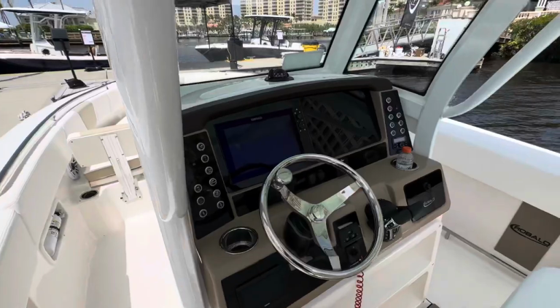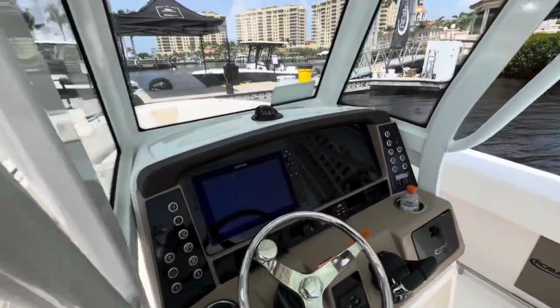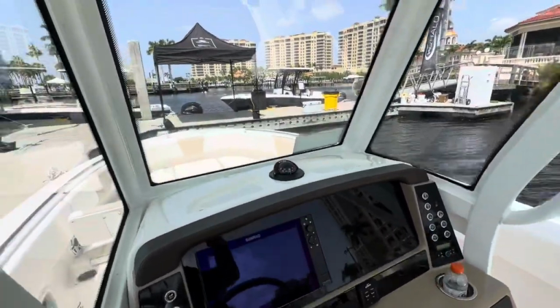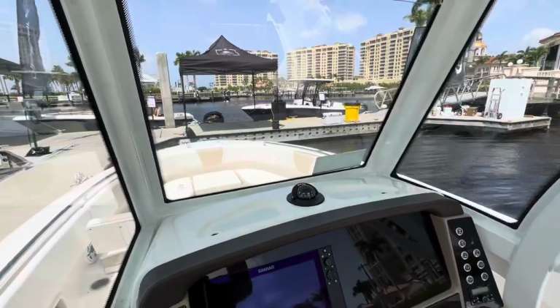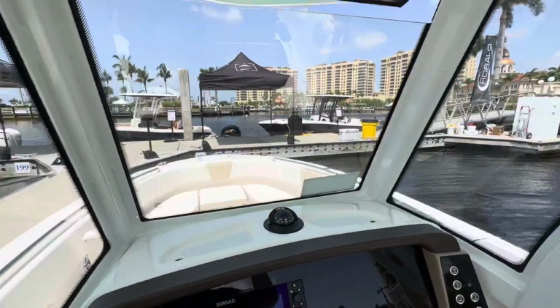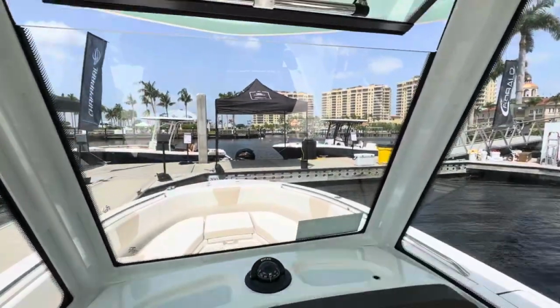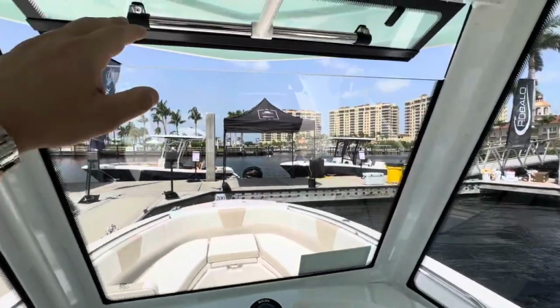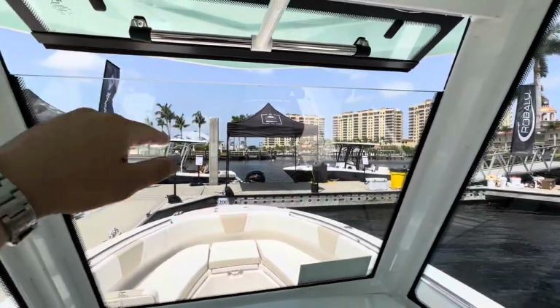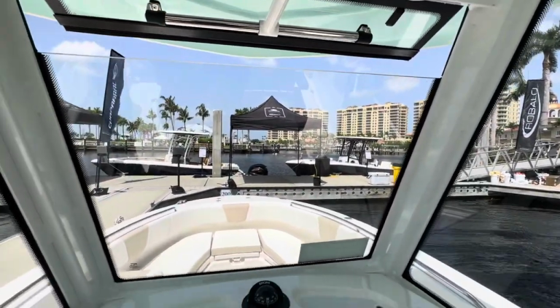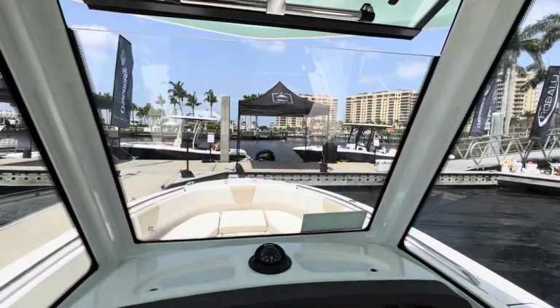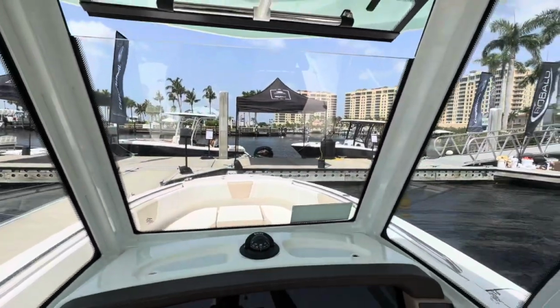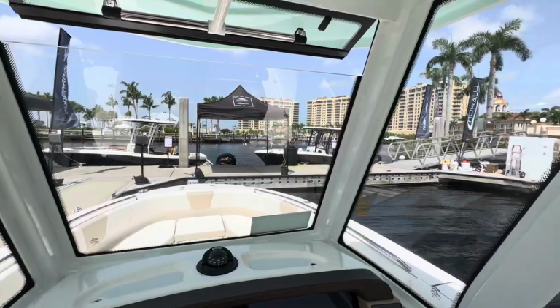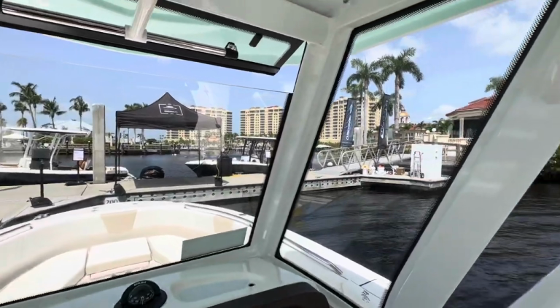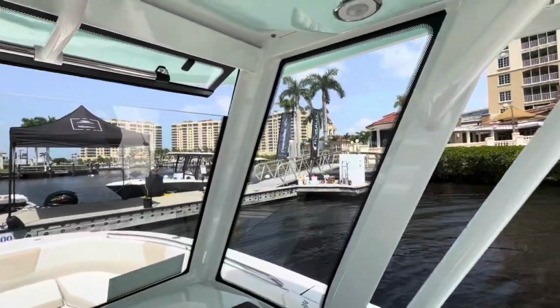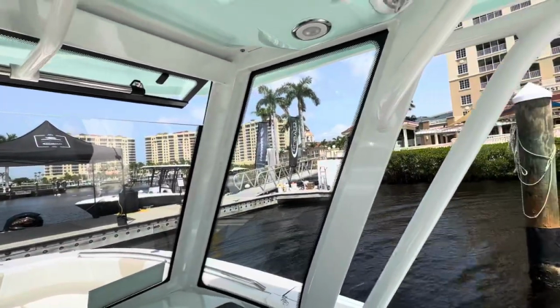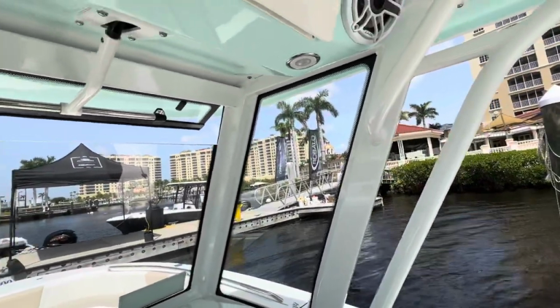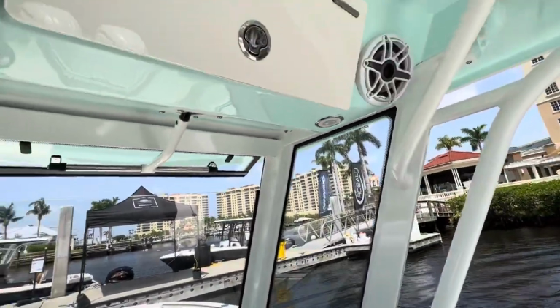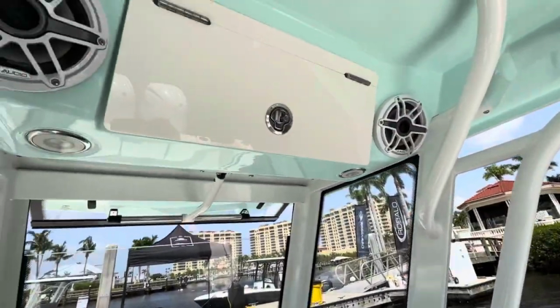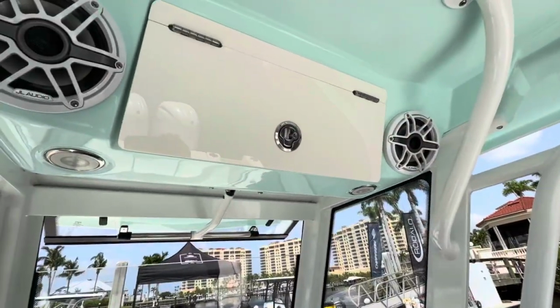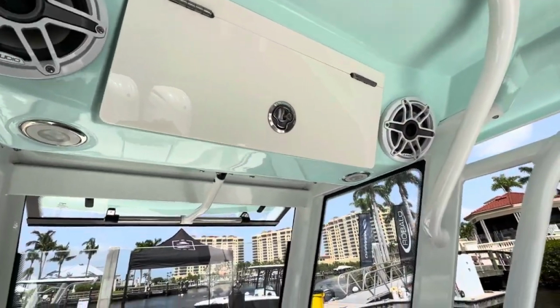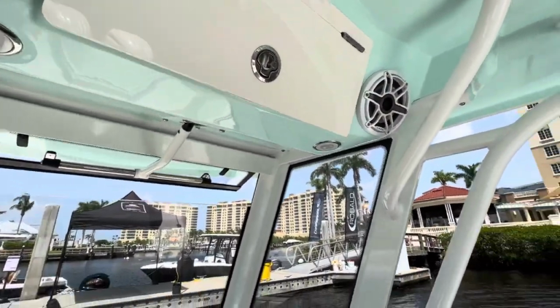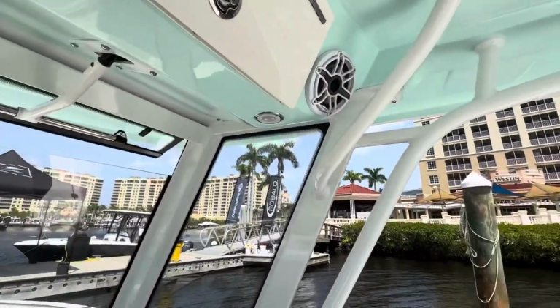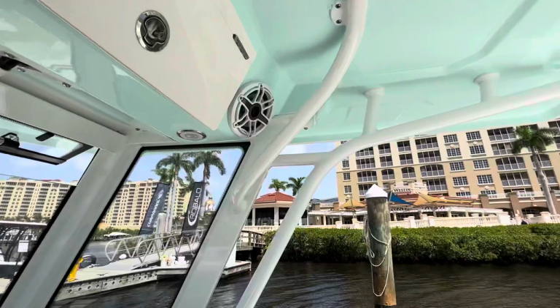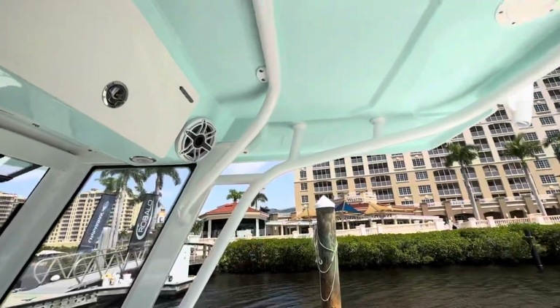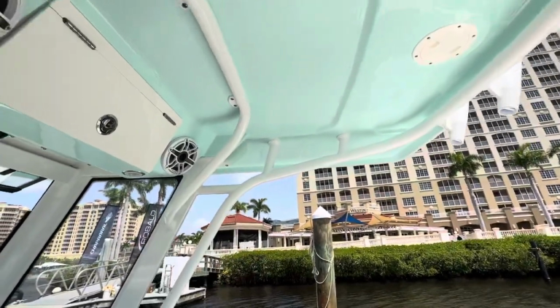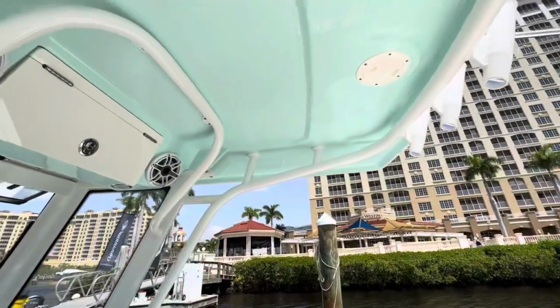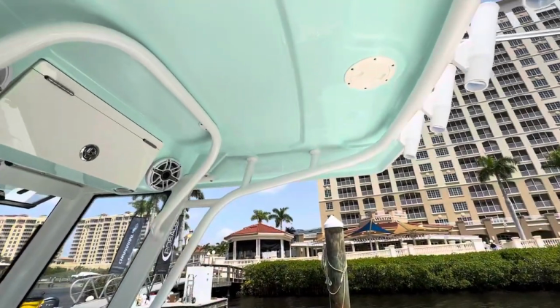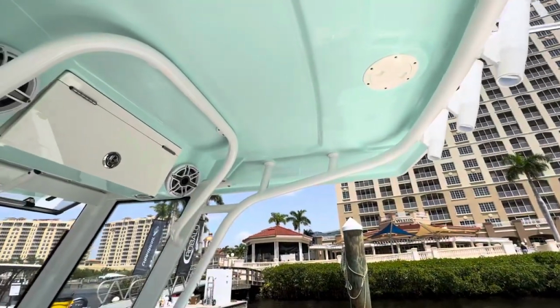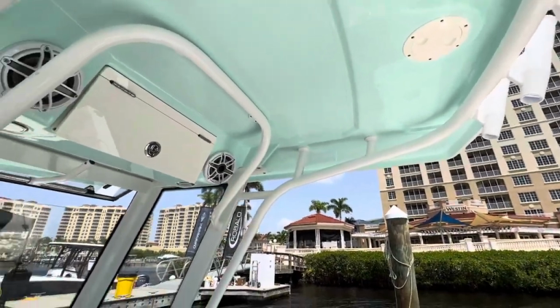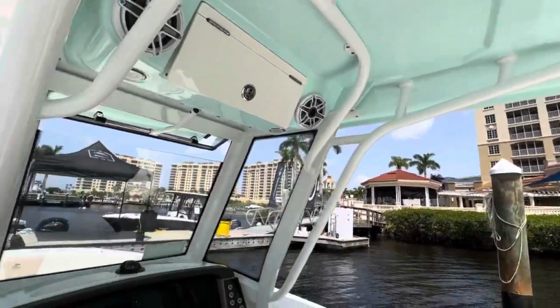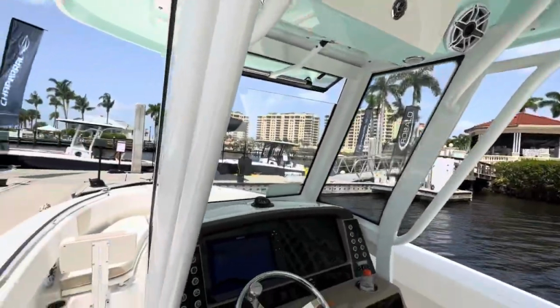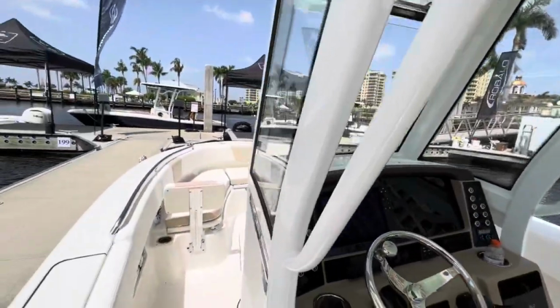Full windscreen here. The flip-up on top lets you catch some breeze that comes in. We have the electronics box, speakers, and the seafoam green underside of the T-top there.